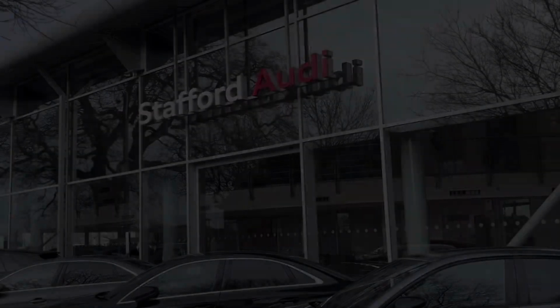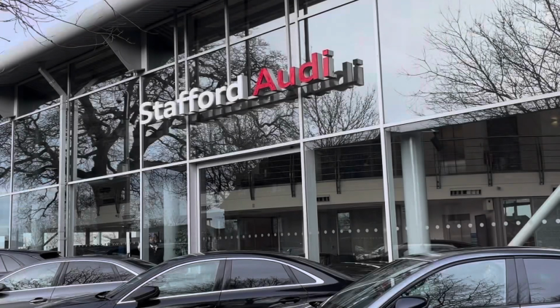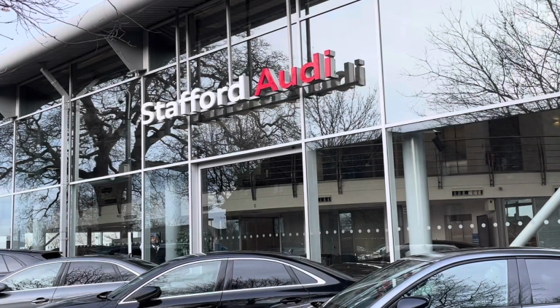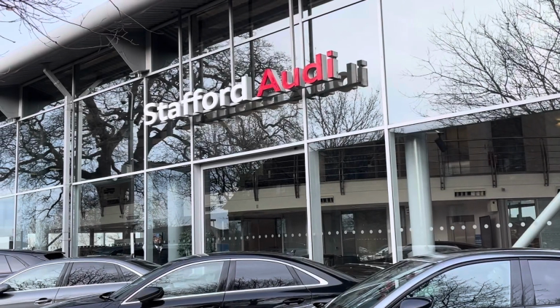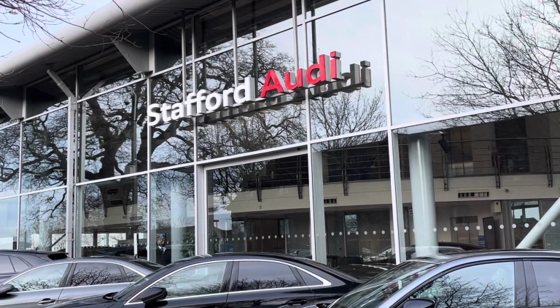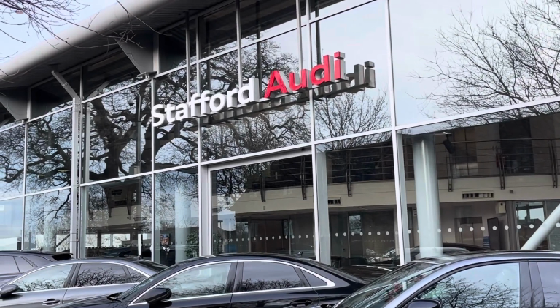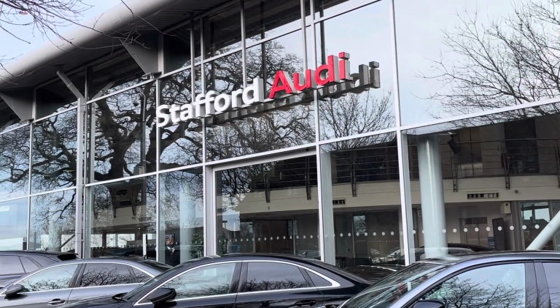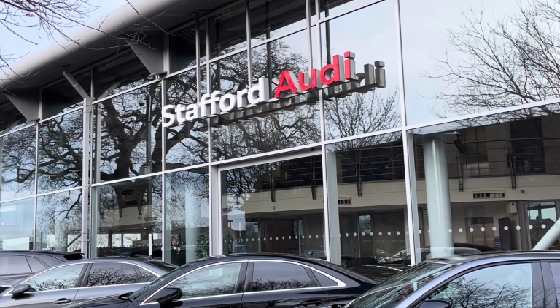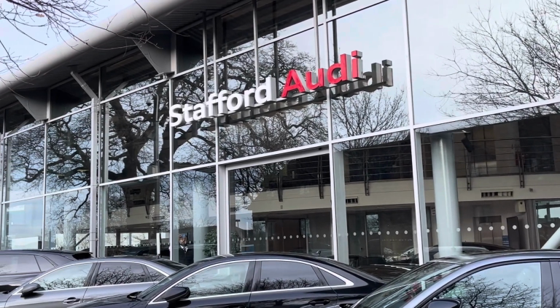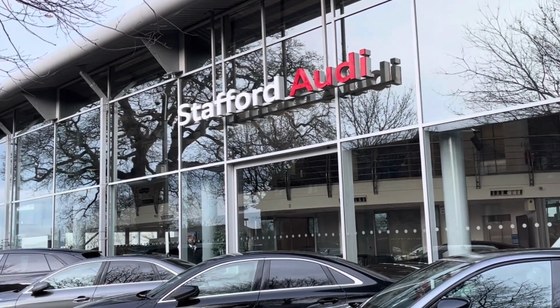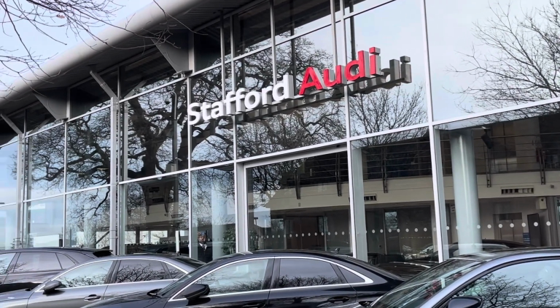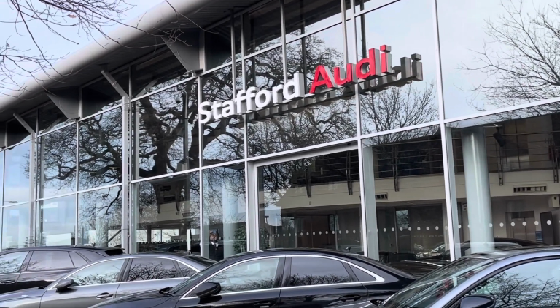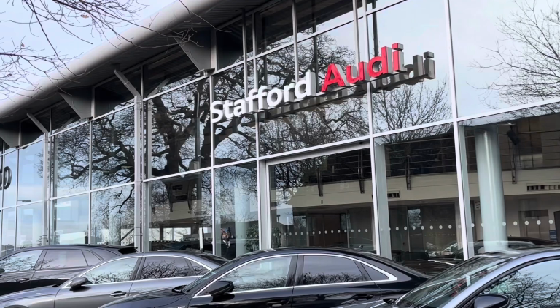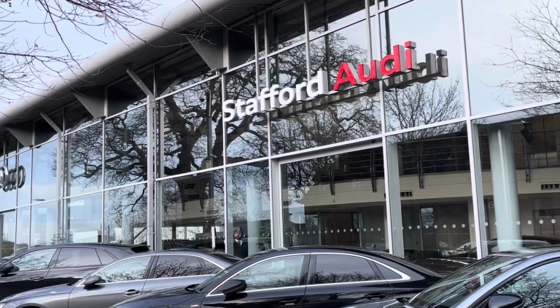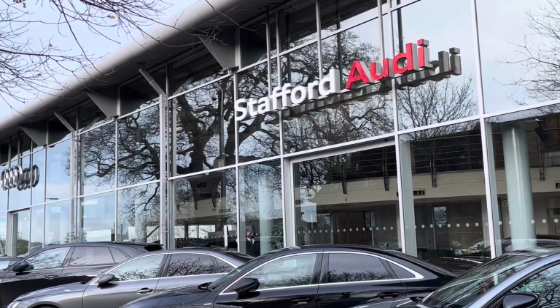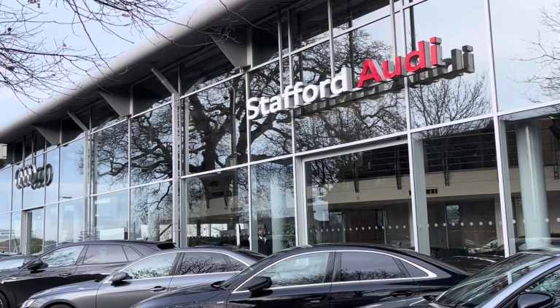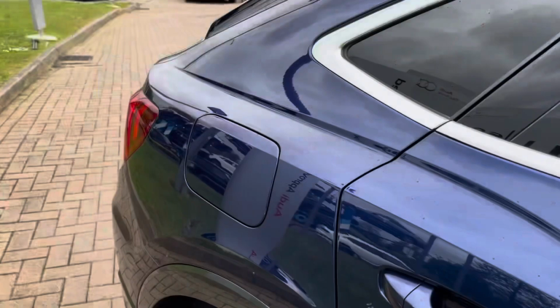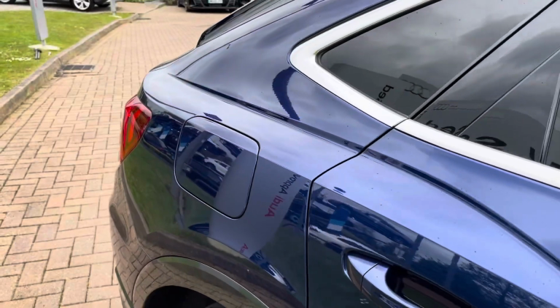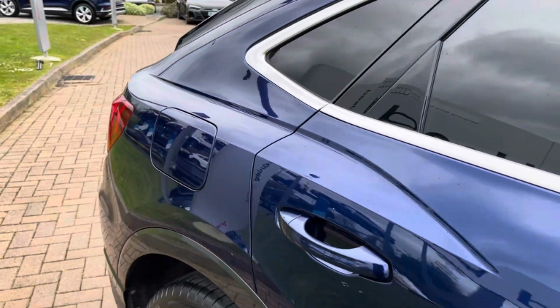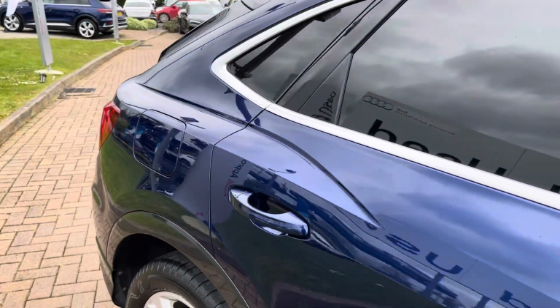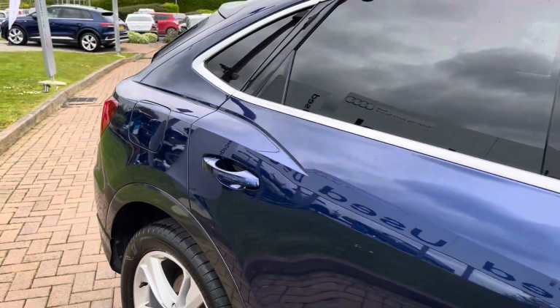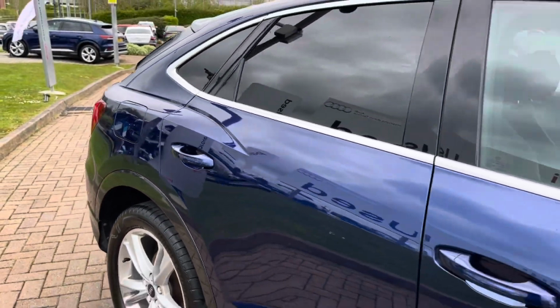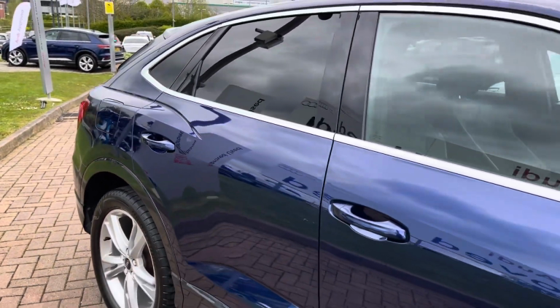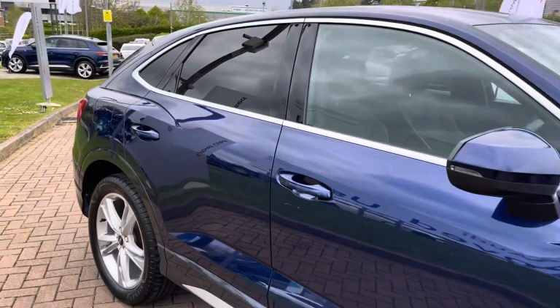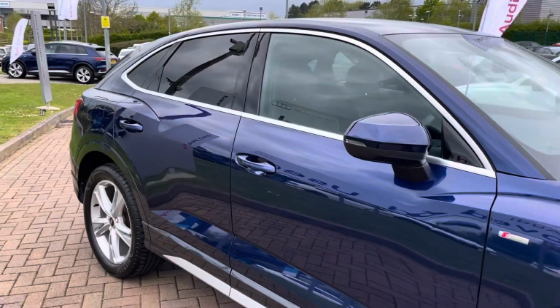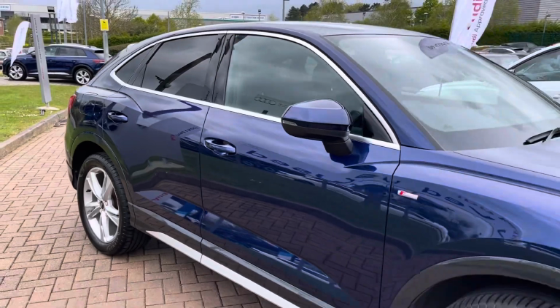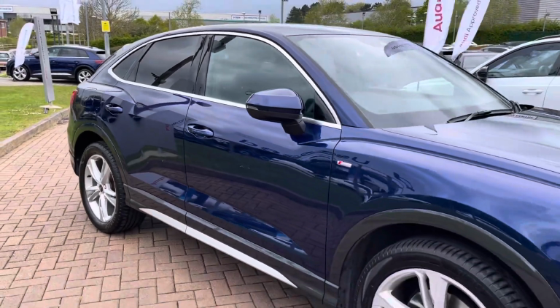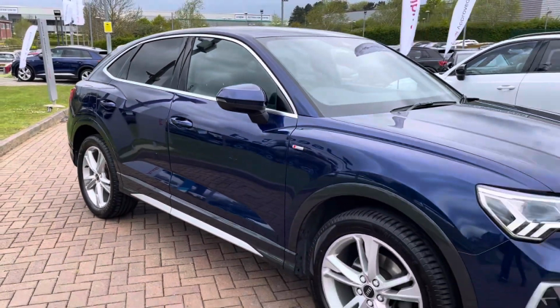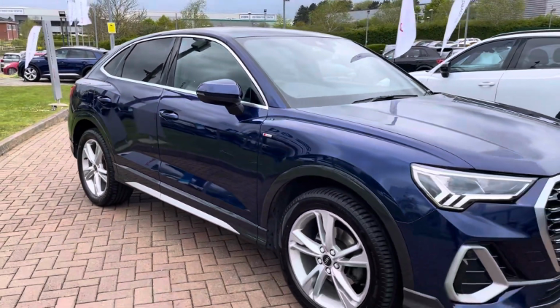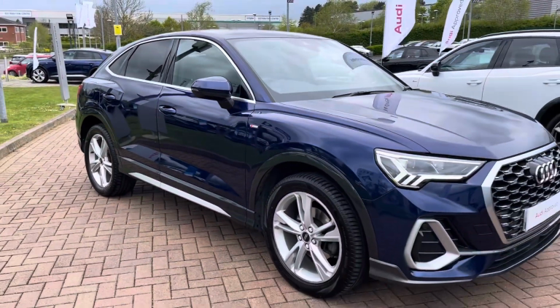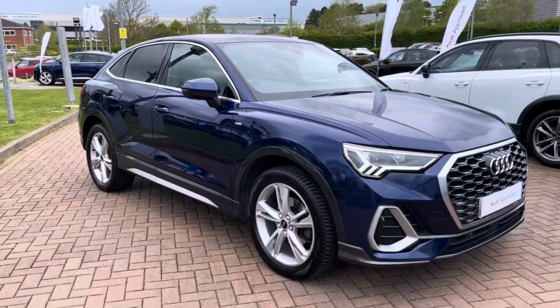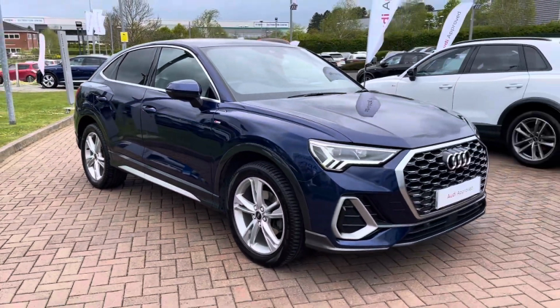Hello, this is Tom from Stafford Audi, and today I'll be taking you around this approved used vehicle which we've recently had come into stock here at the dealership. This is the Audi Q3 Sportback S-Line with the 35 TFSI and the S-Tronic automatic transmission.